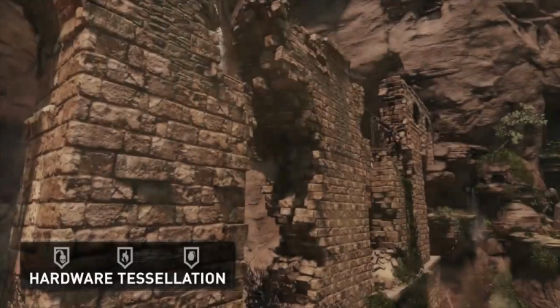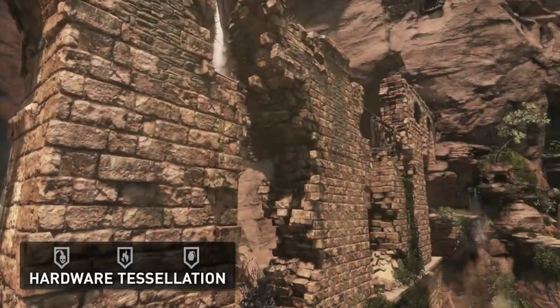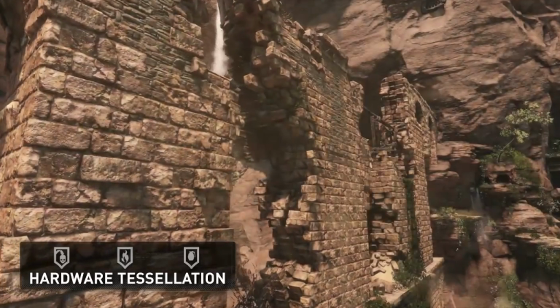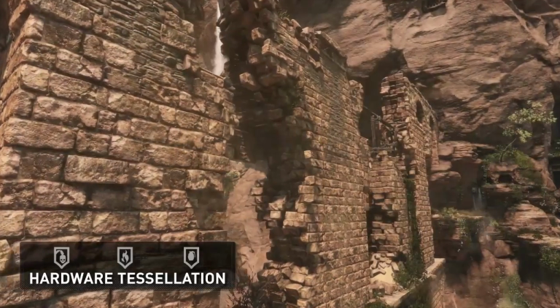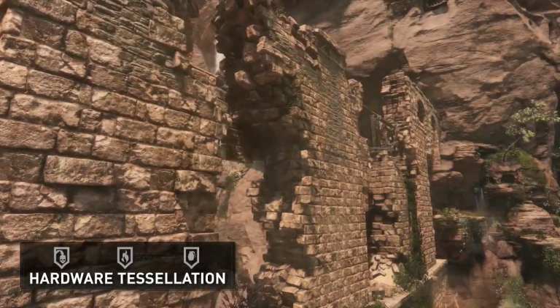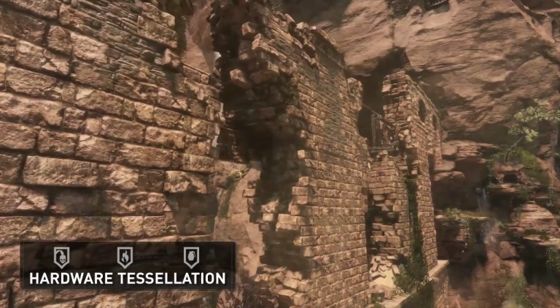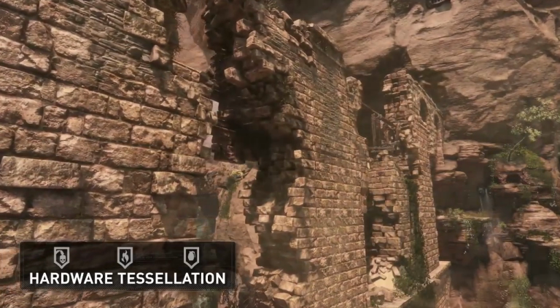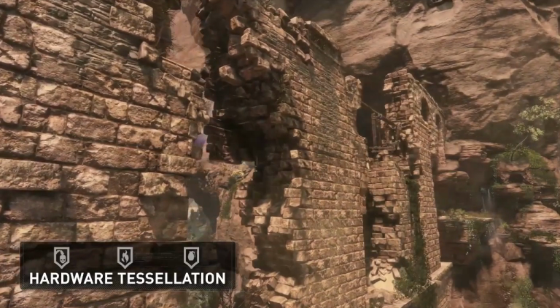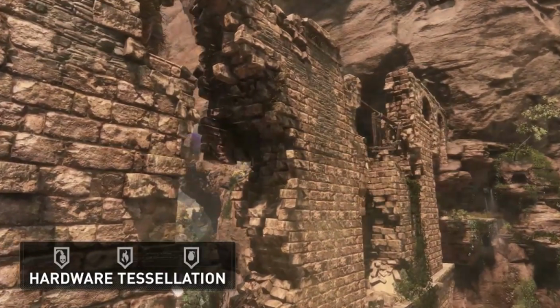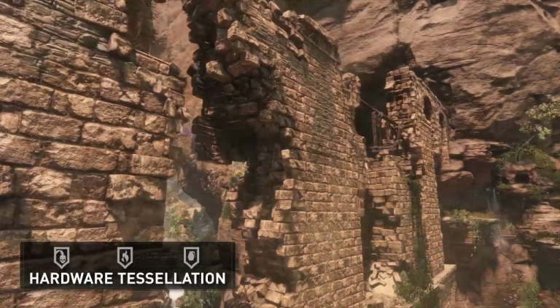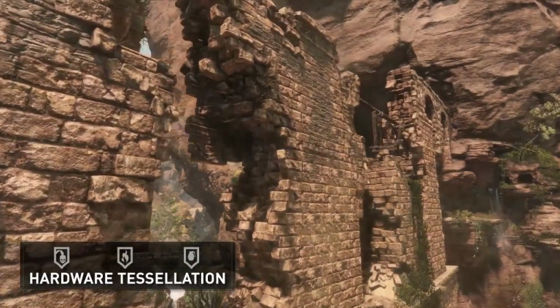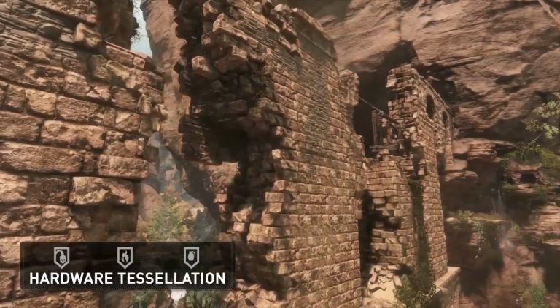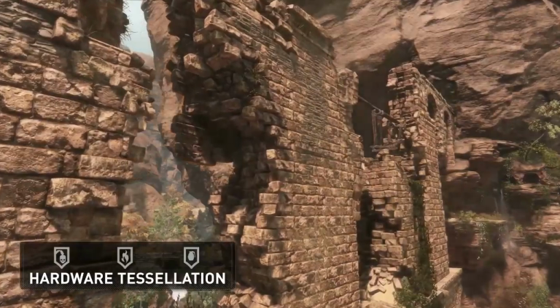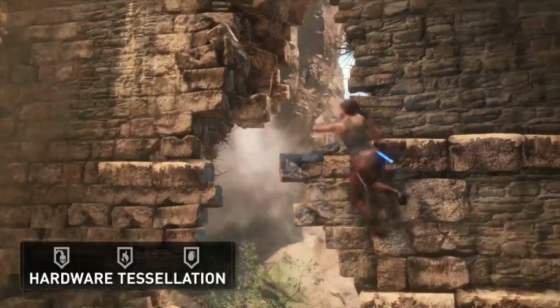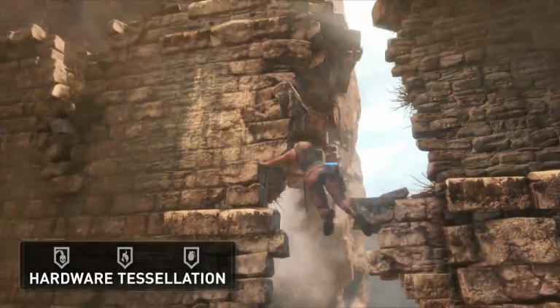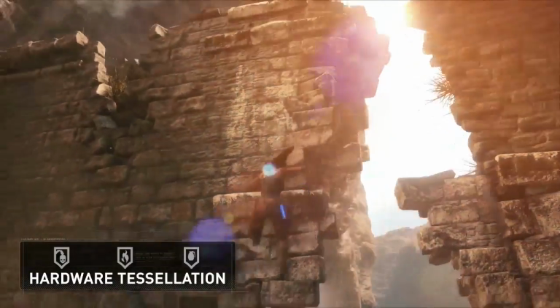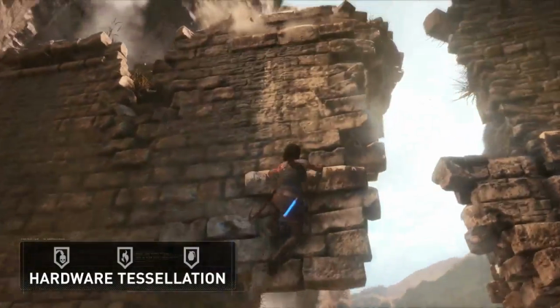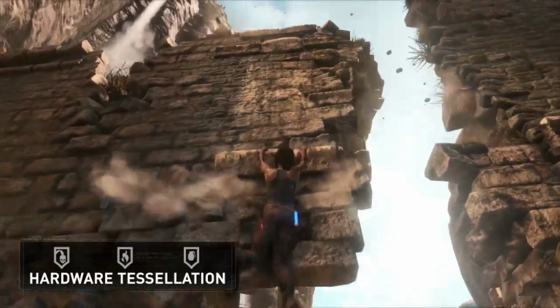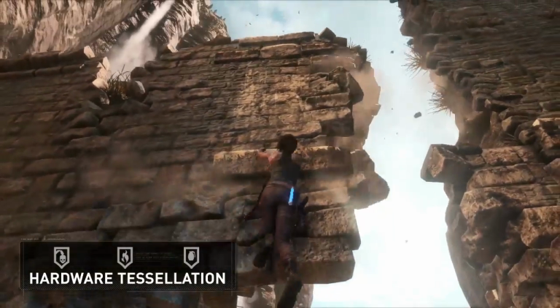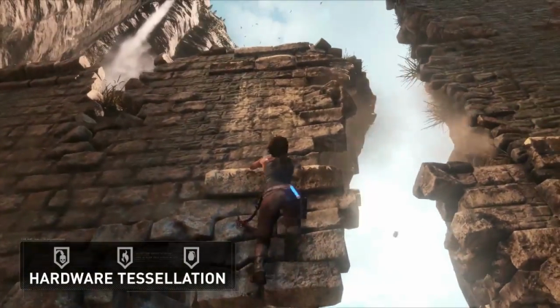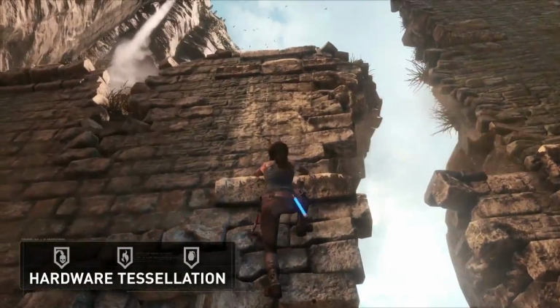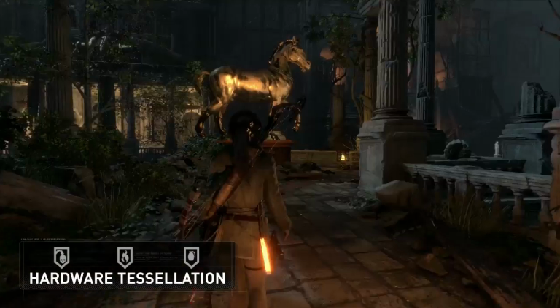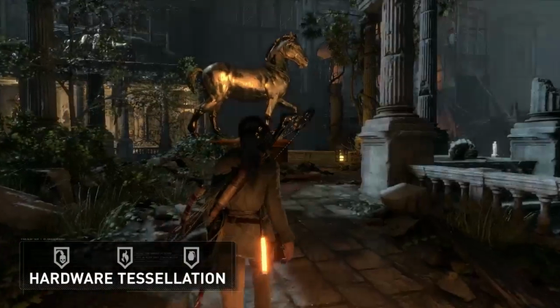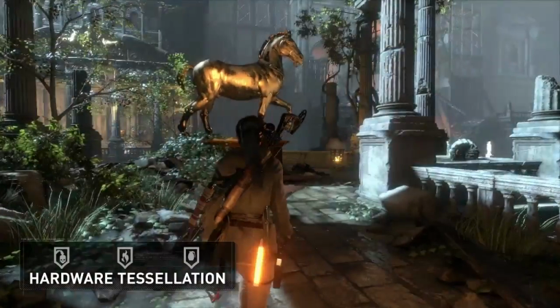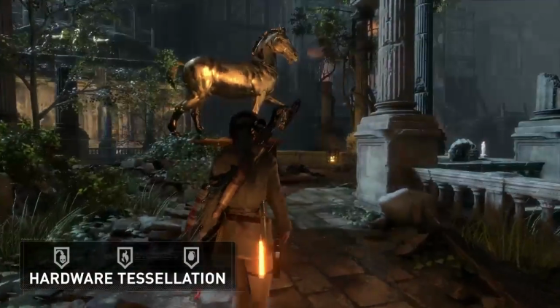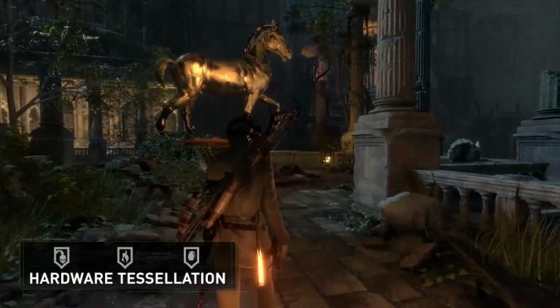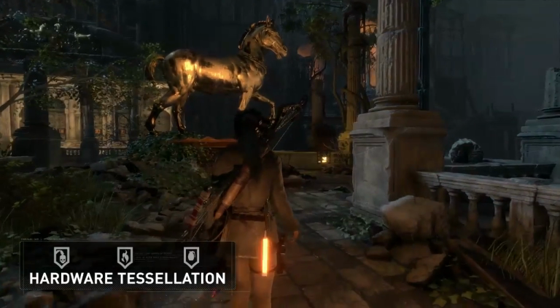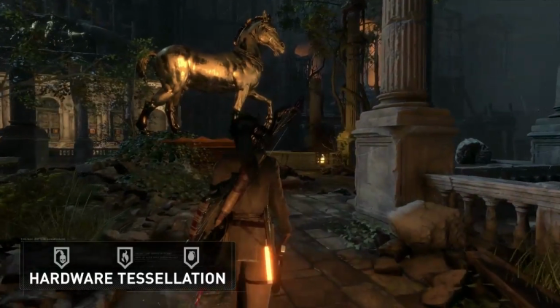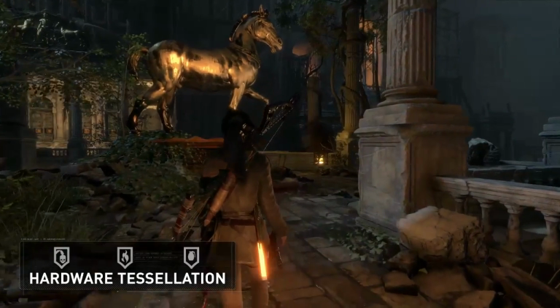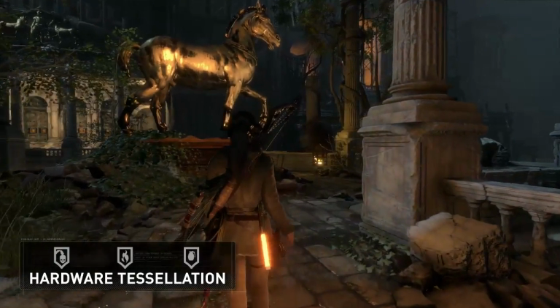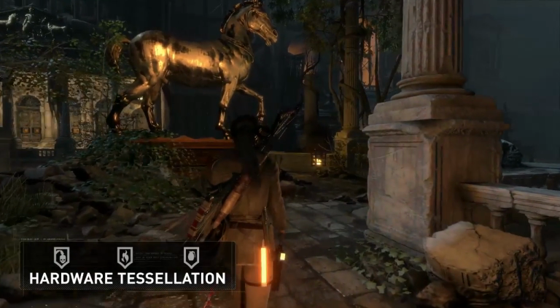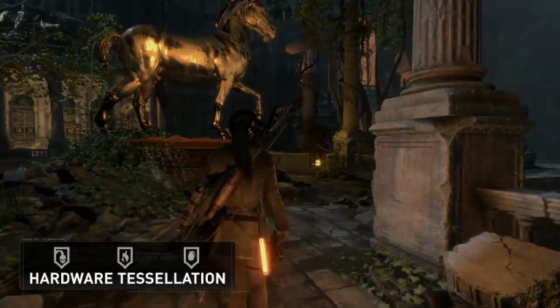Hardware tessellation greatly improves the detail of rough surfaces on the ground, rocks, and bricks. Silhouettes and surface features are geometrically represented when viewed up close, making the surfaces feel even more tangible and realistic.